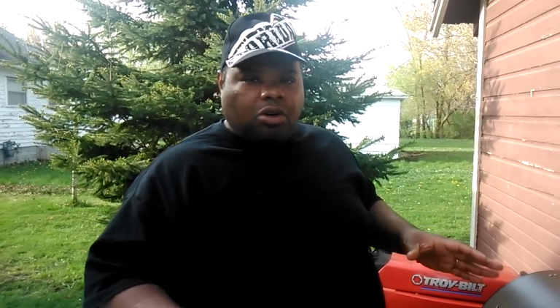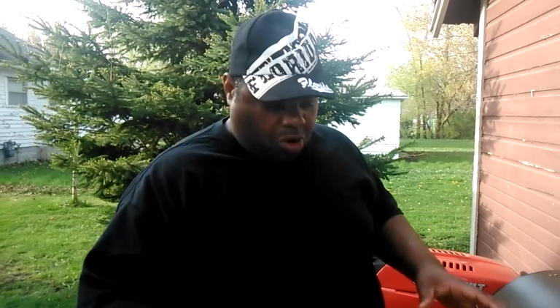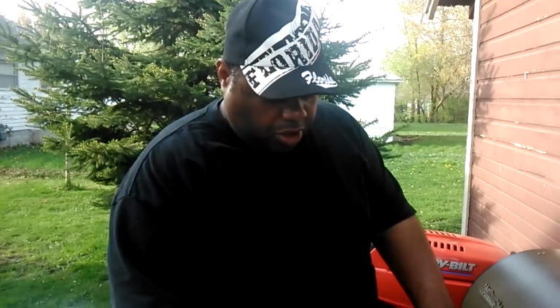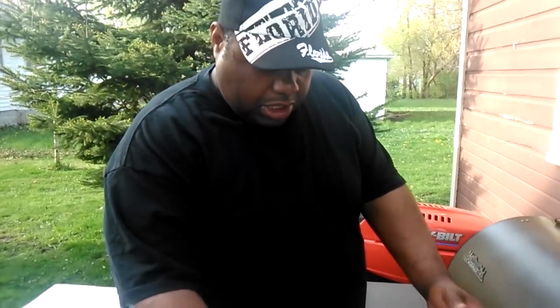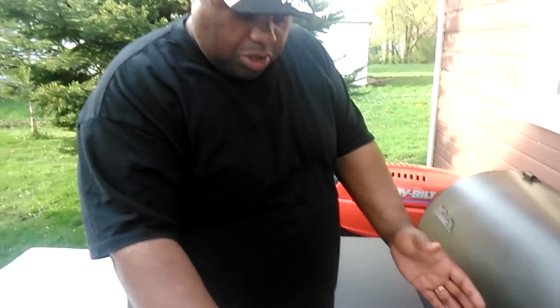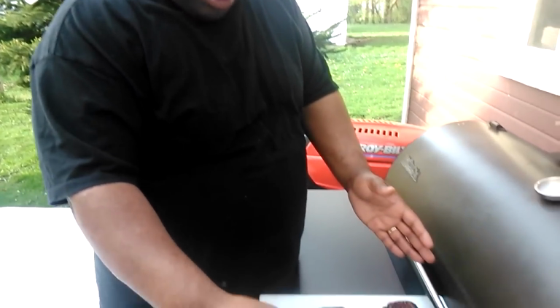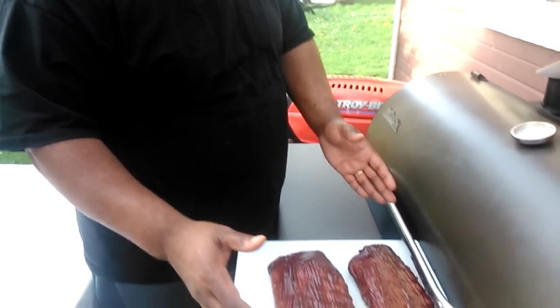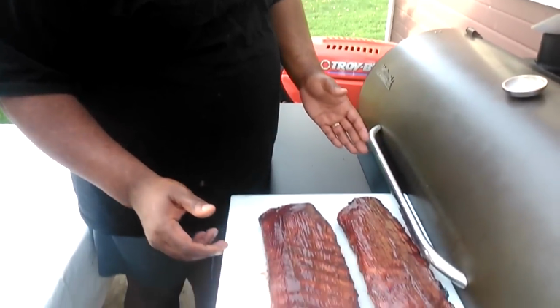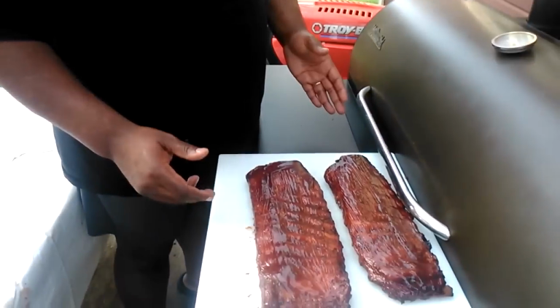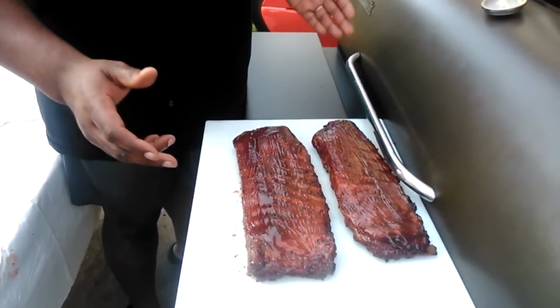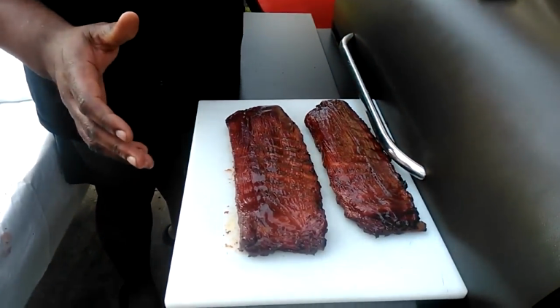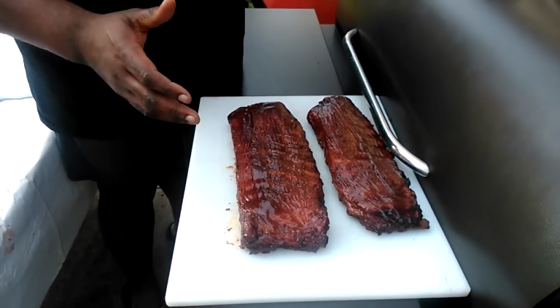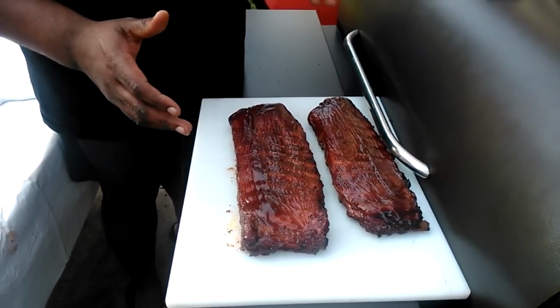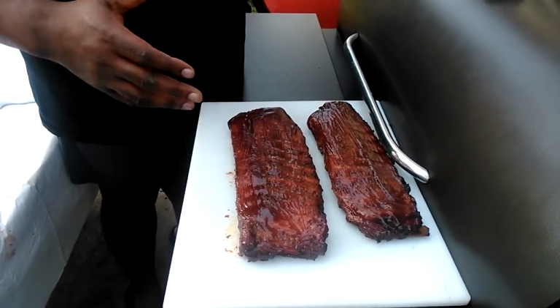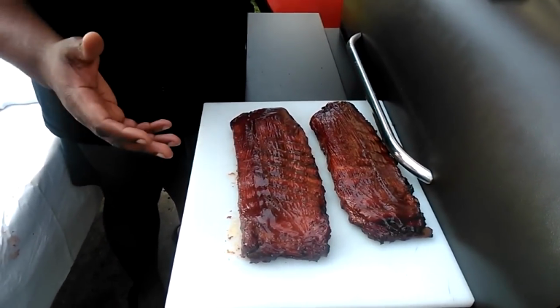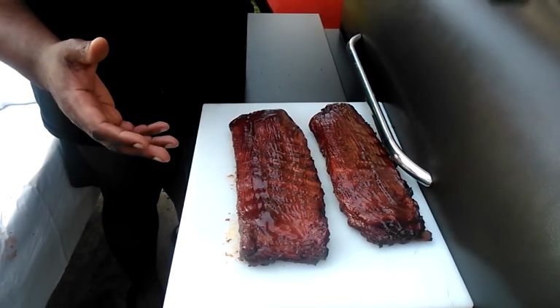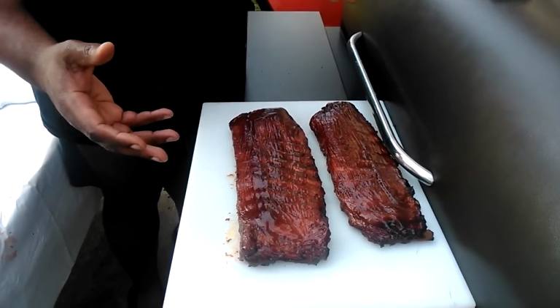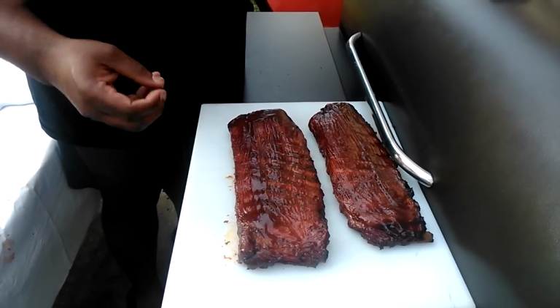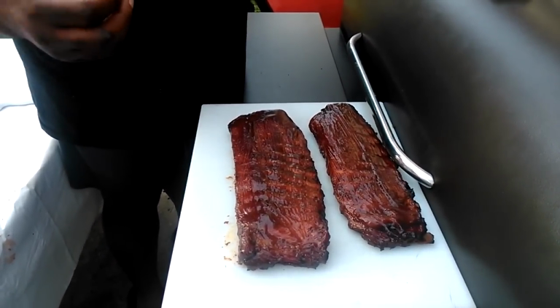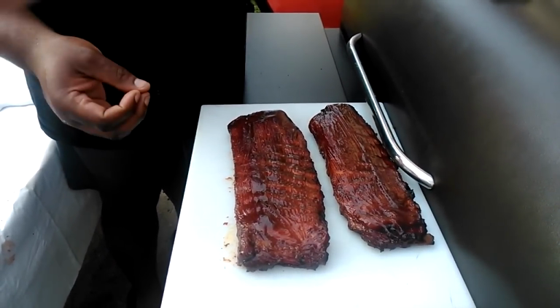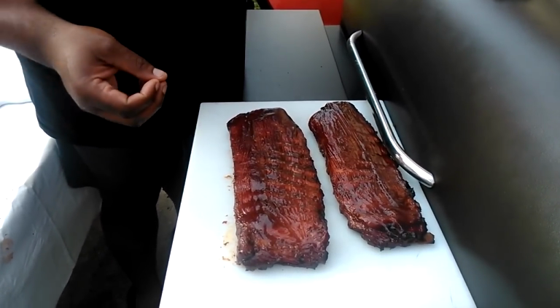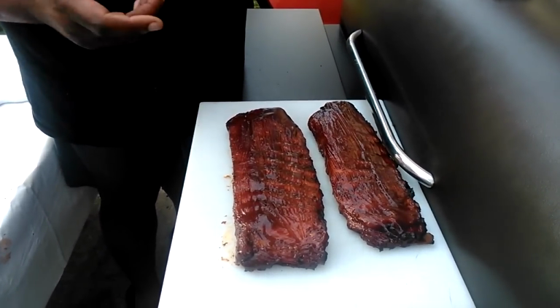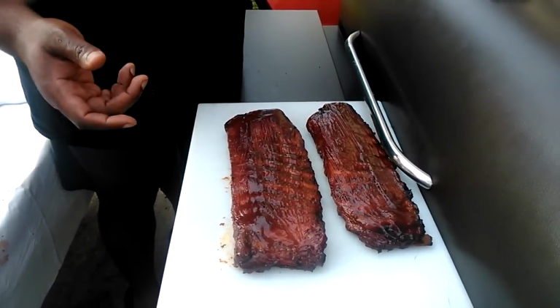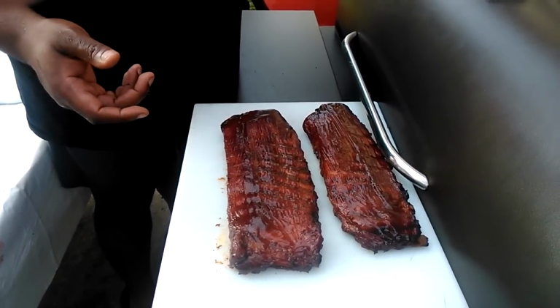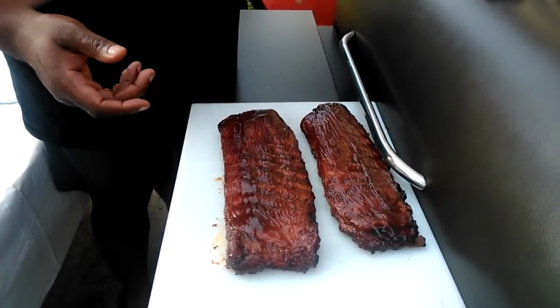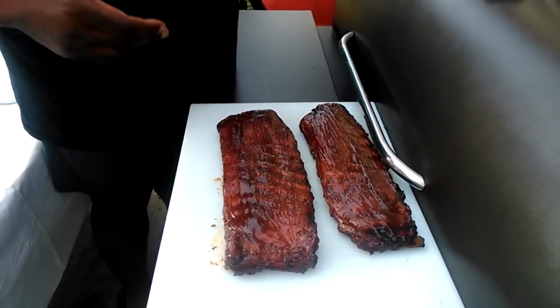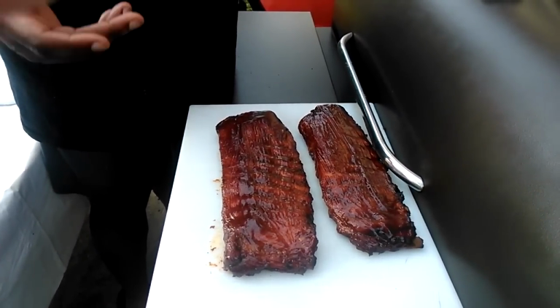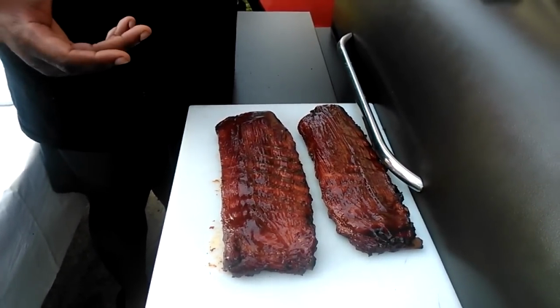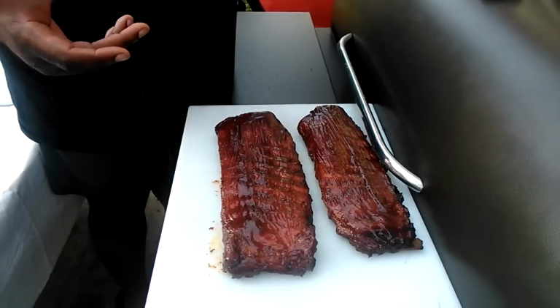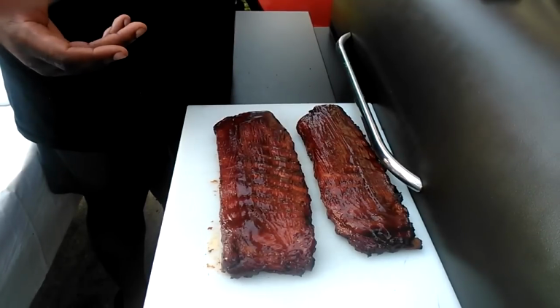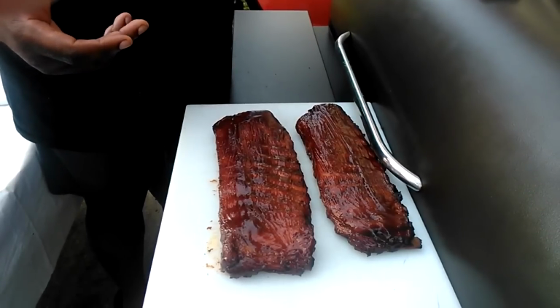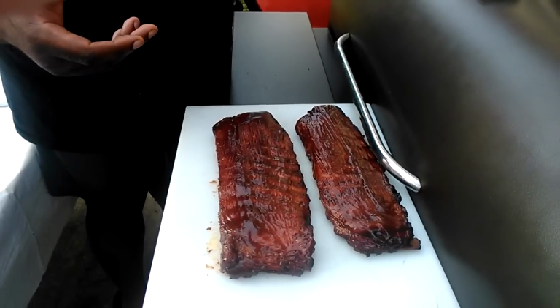So we're going to do another run-down of the ribs. I'm going to let these sit up, get a little tacky, cool off, and then I'll slice them up for you. TNT BBQ with a southern explosive taste.